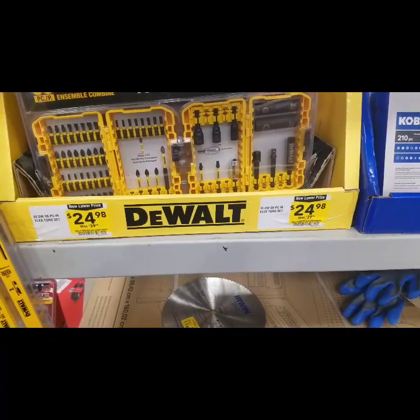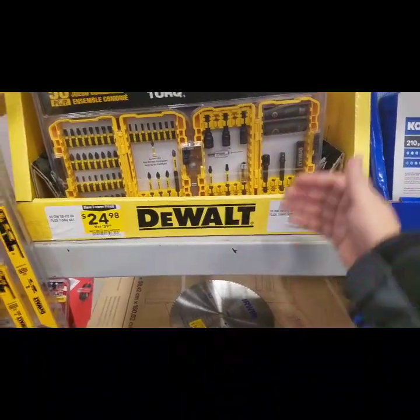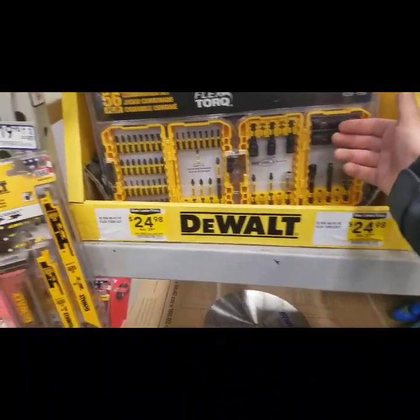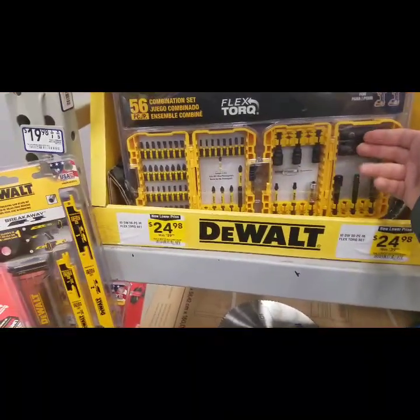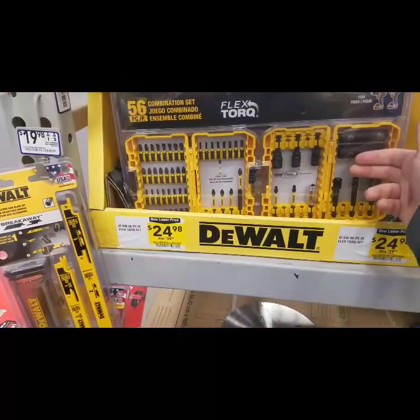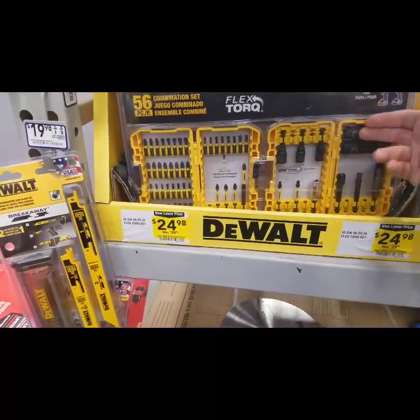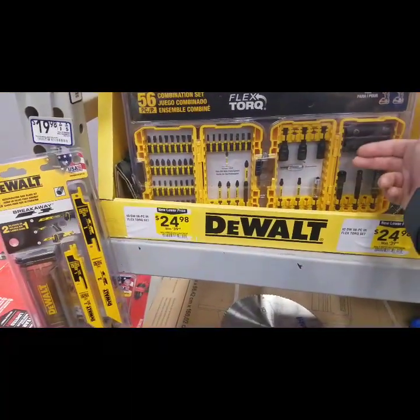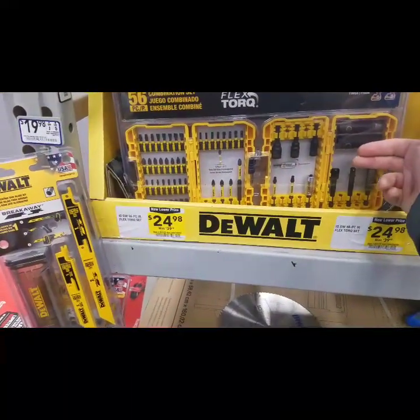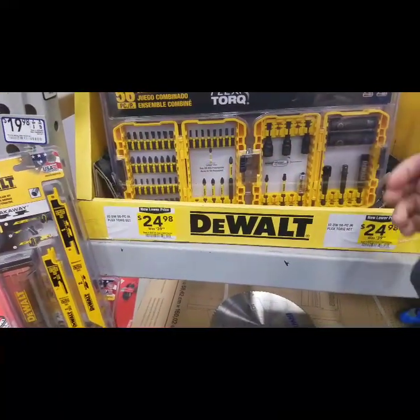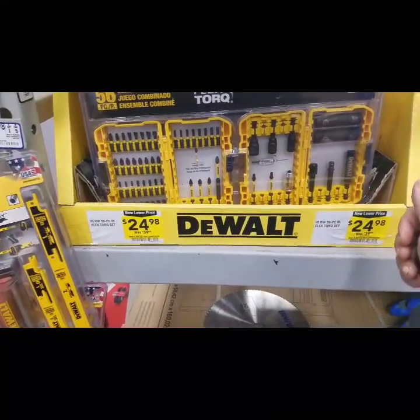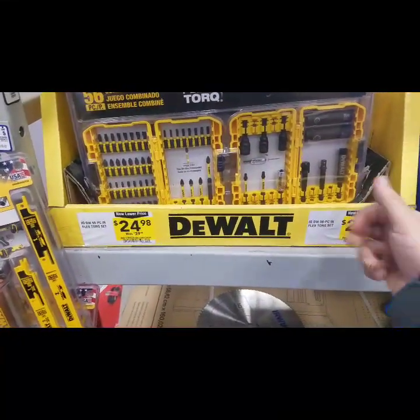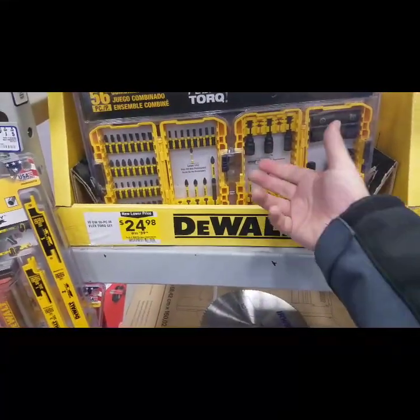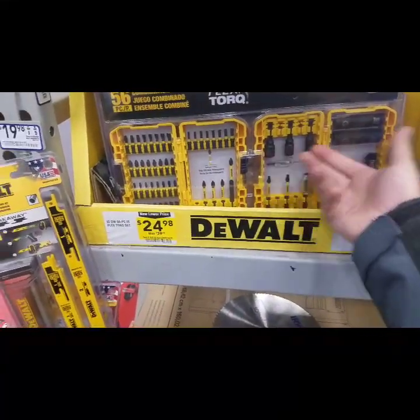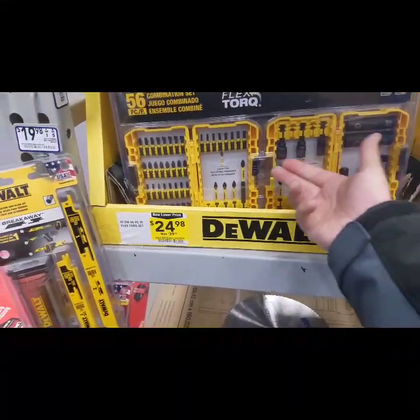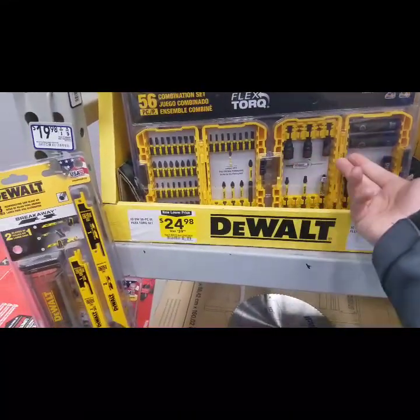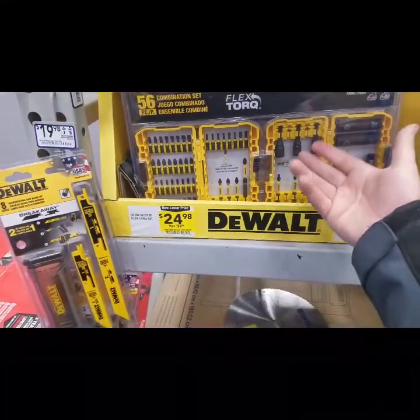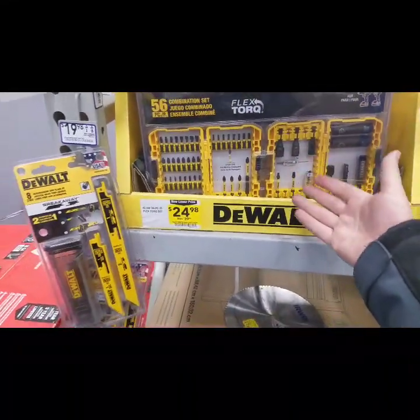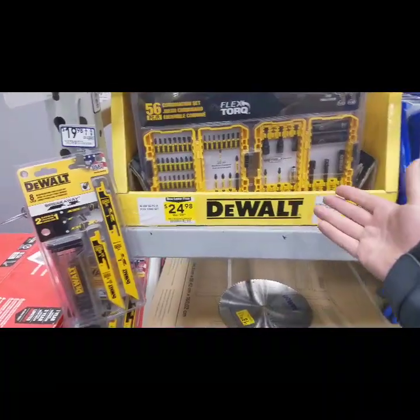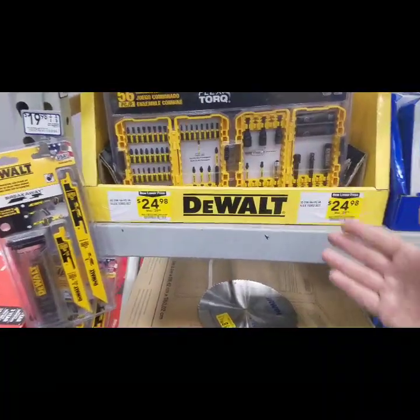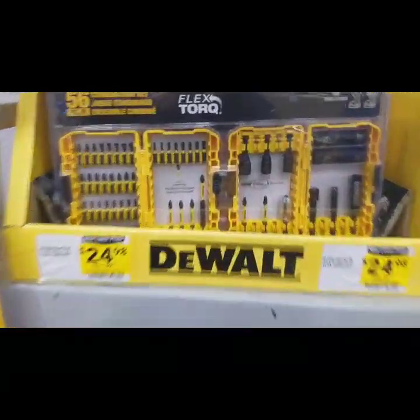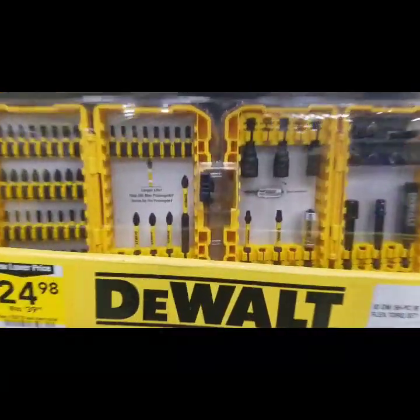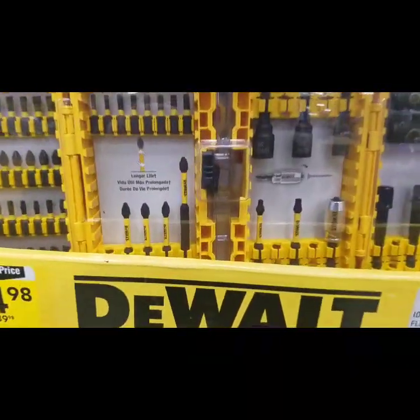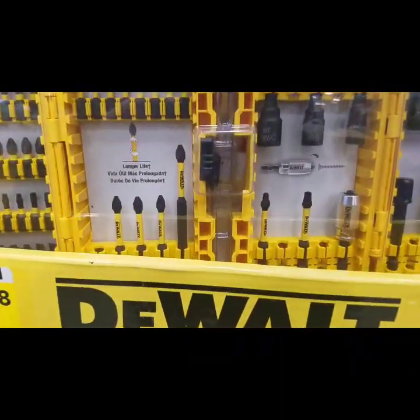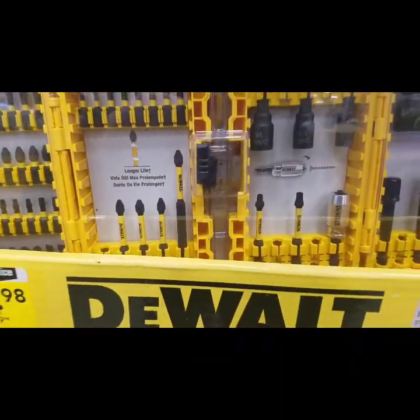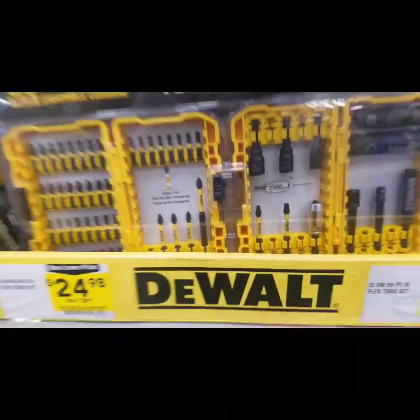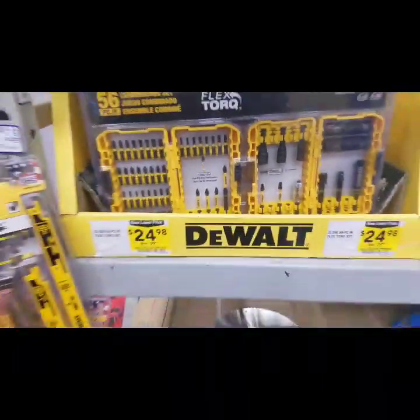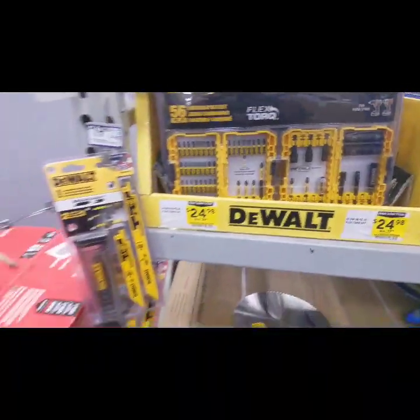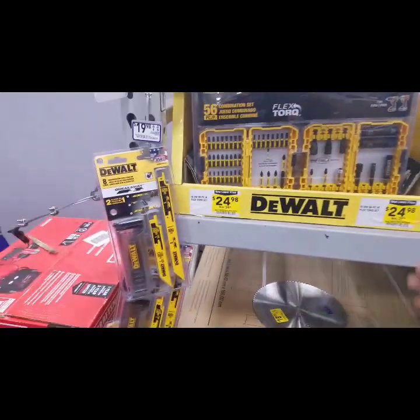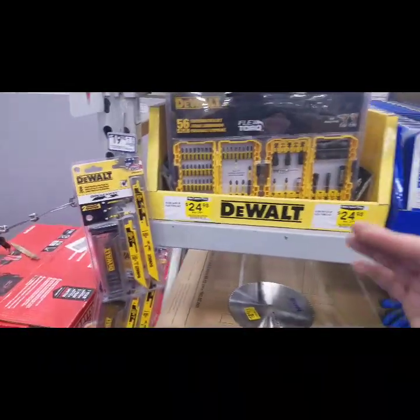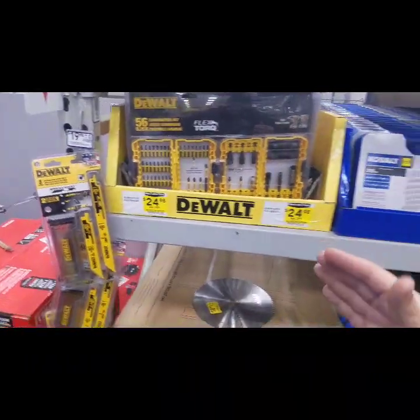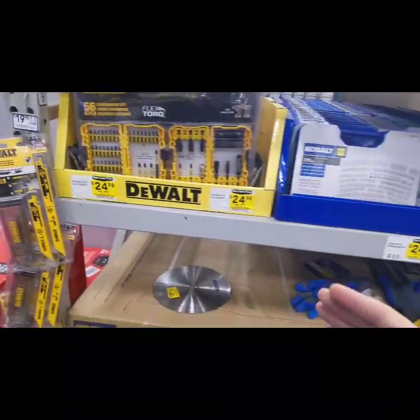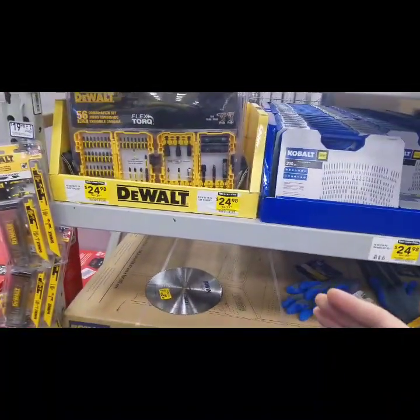I think you get four sockets with the Cobalt, and with the other set you get millimeter. Do you get a half inch? No — it's hard to get the half inch nut driver.